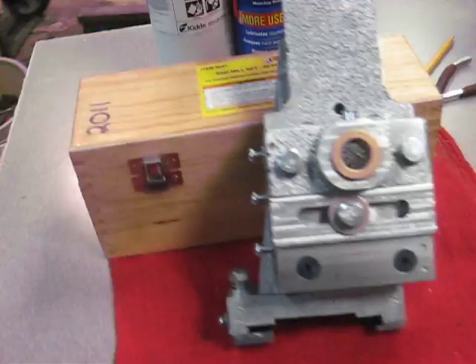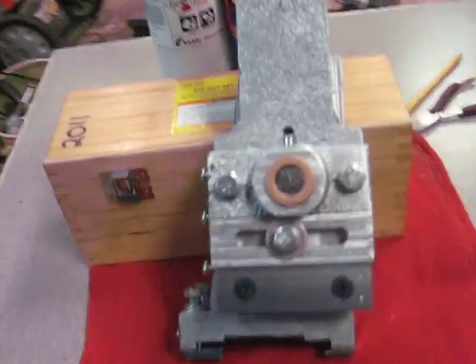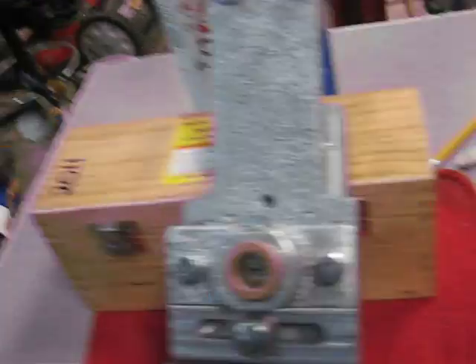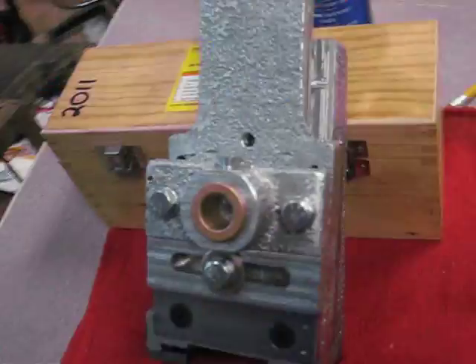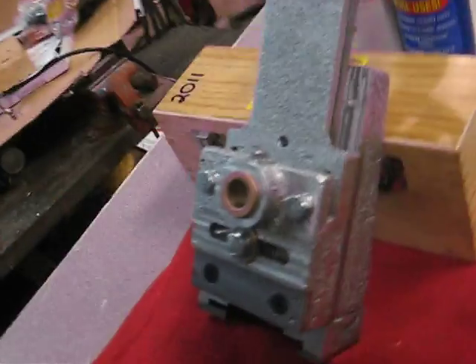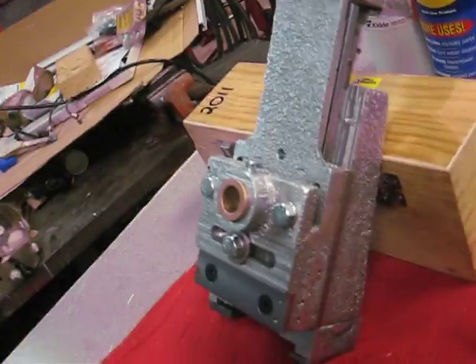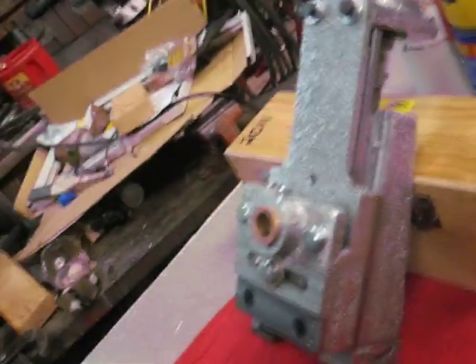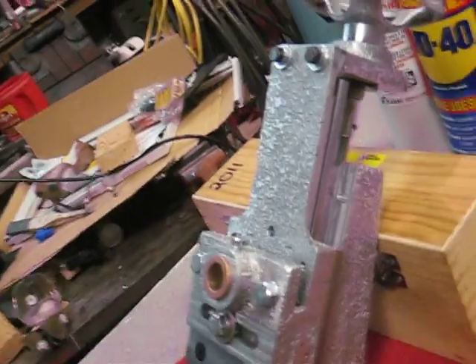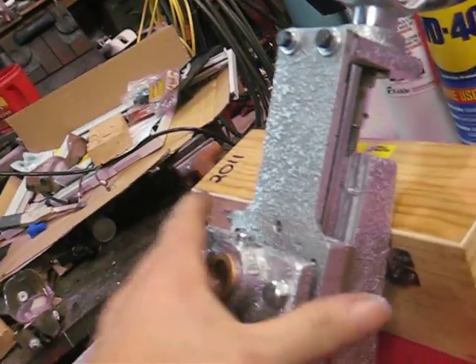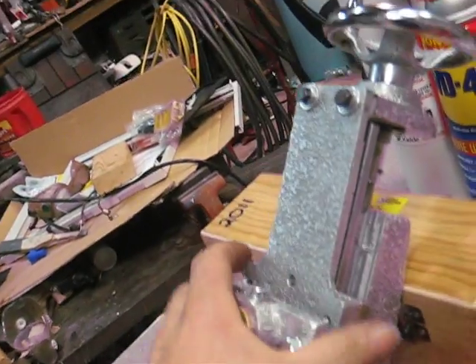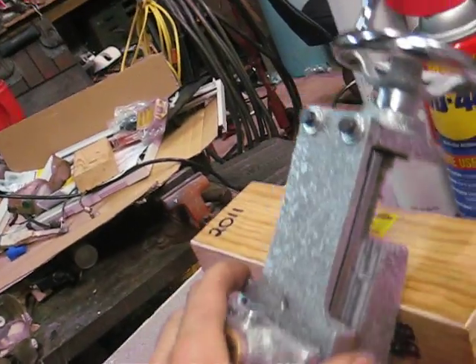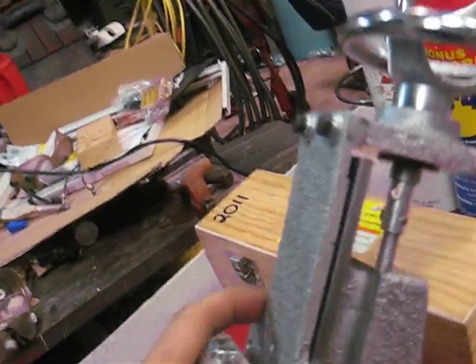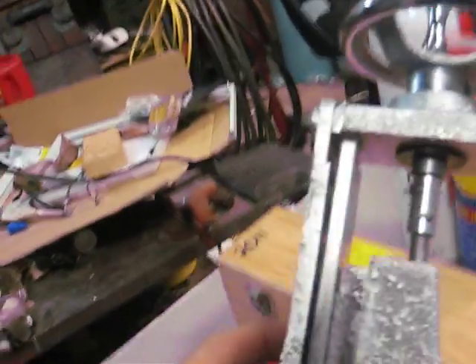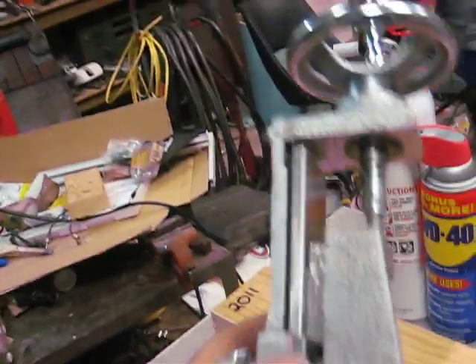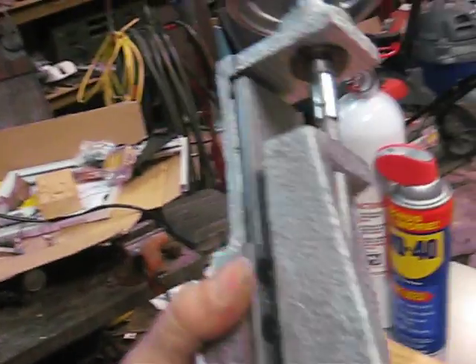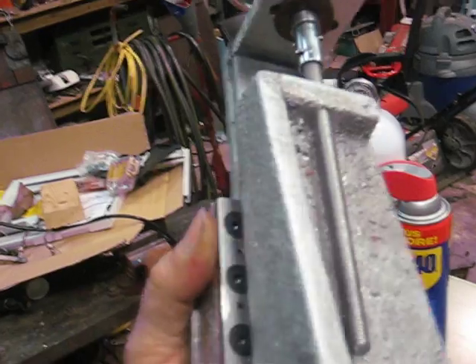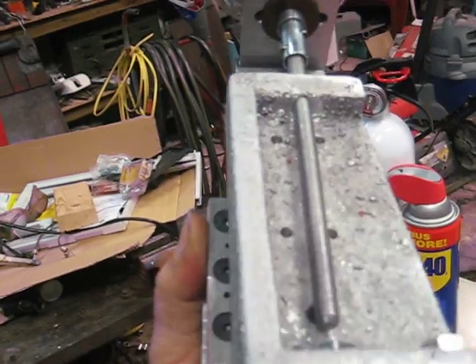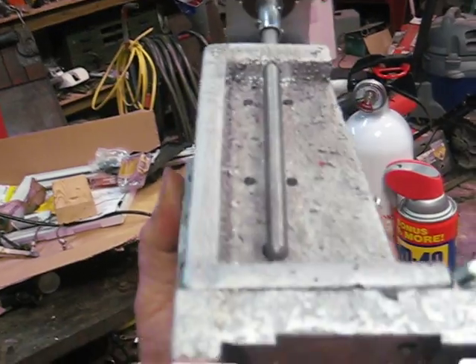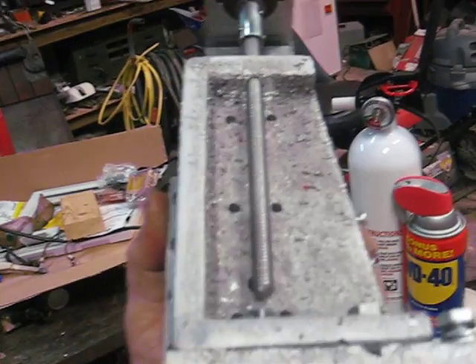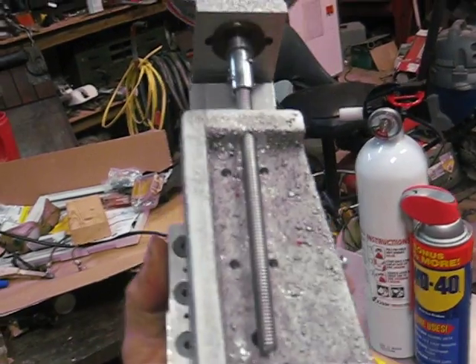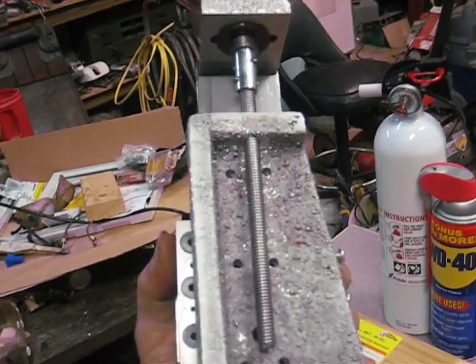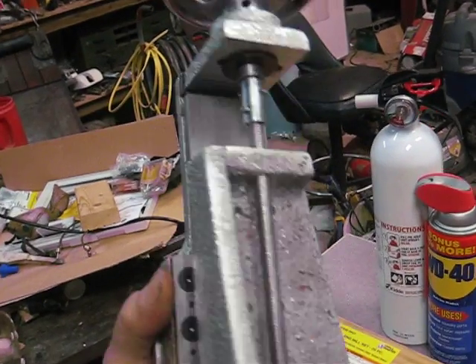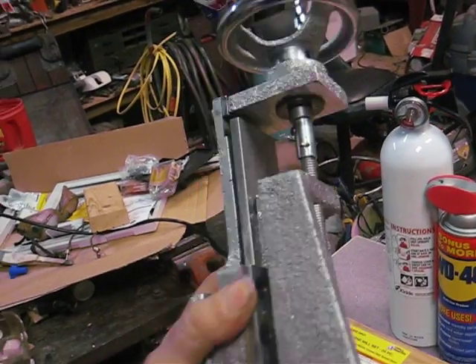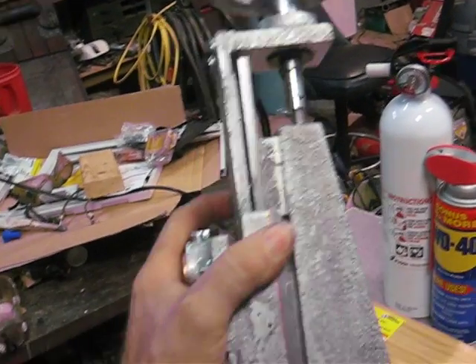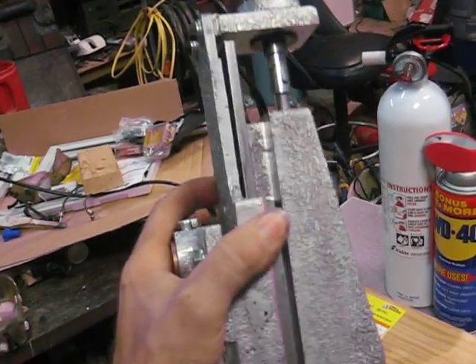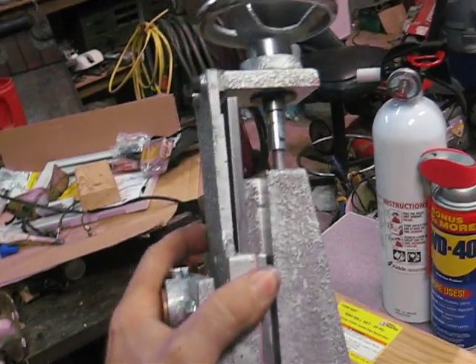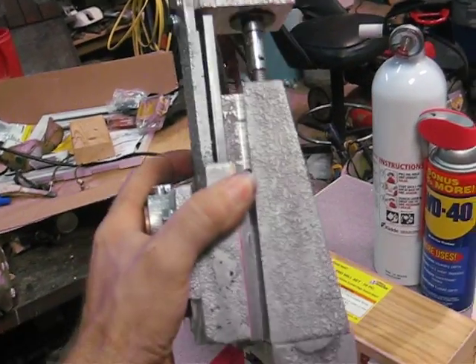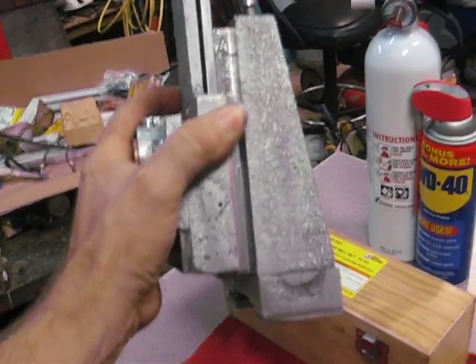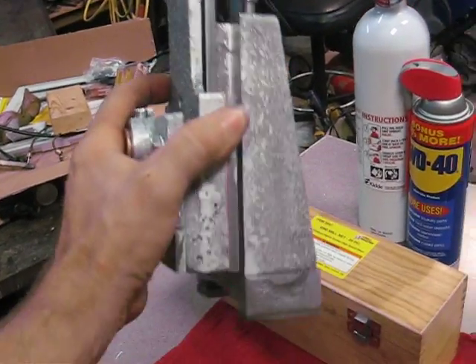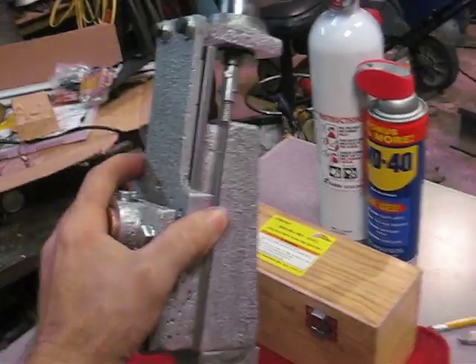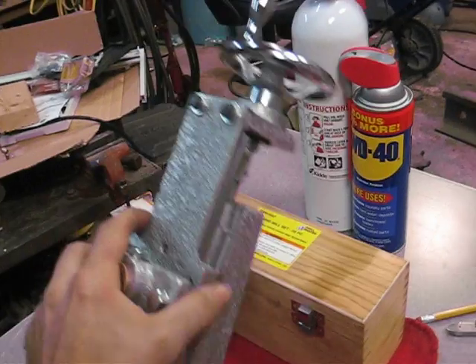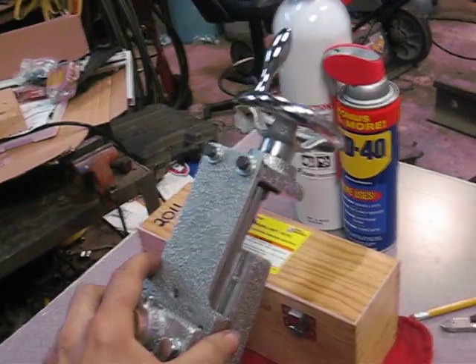I haven't really used it yet, but I just thought I would show that. I don't know if you can see the detail on this thing or not. That's the stock Gingery tail stock.